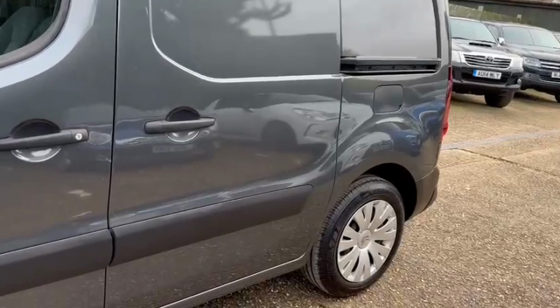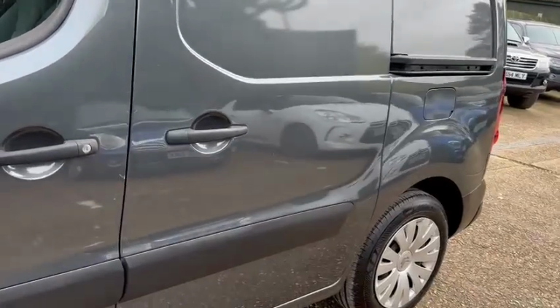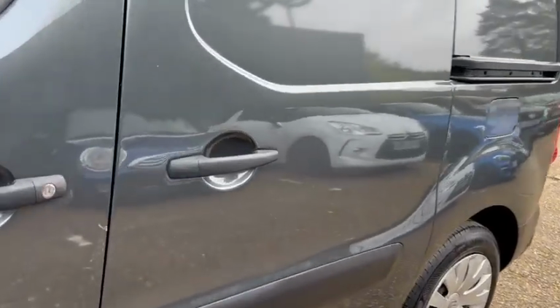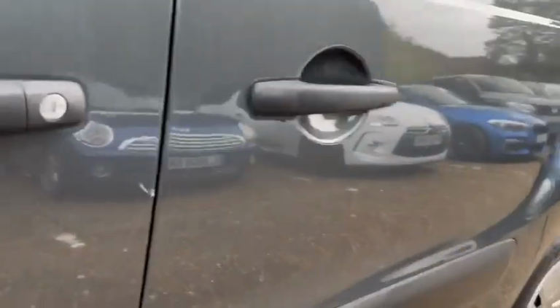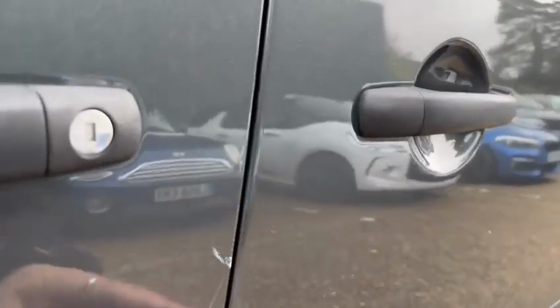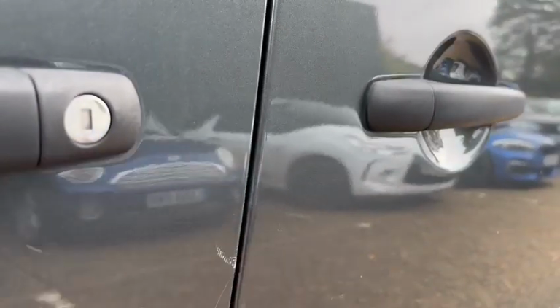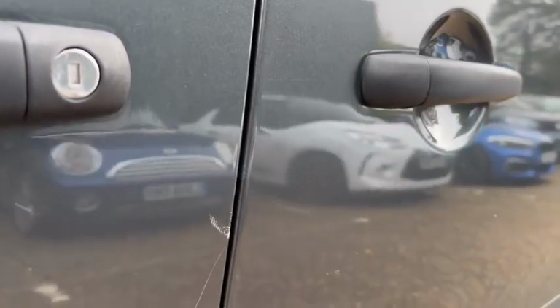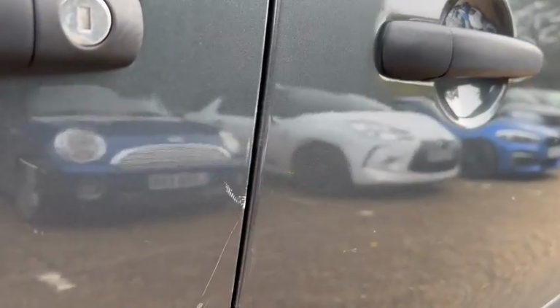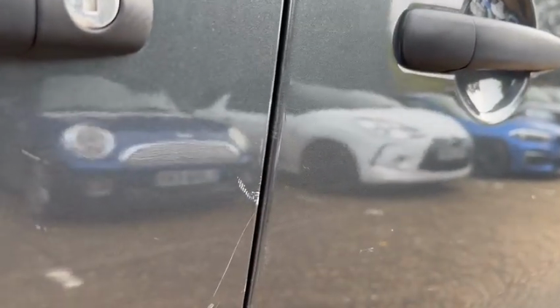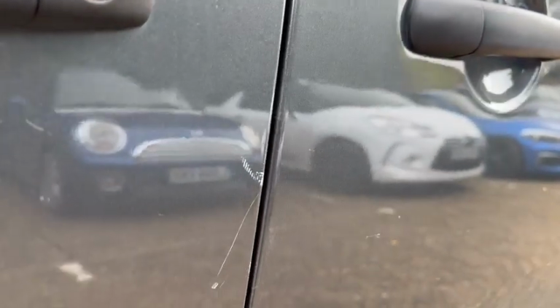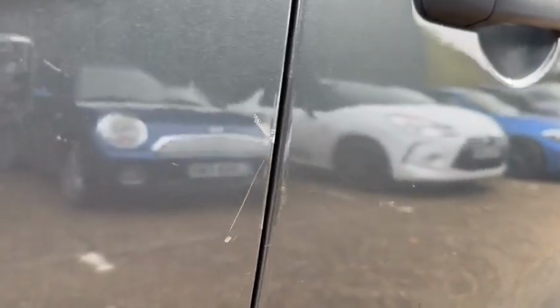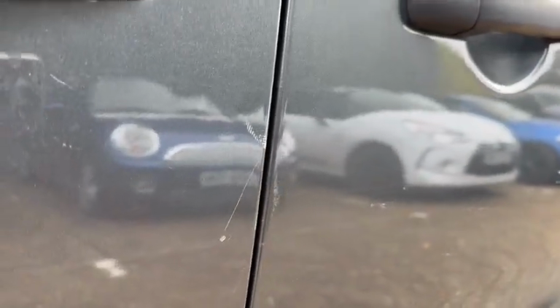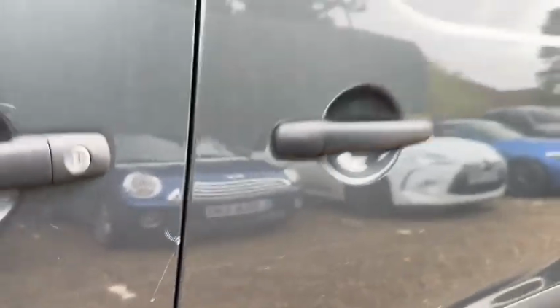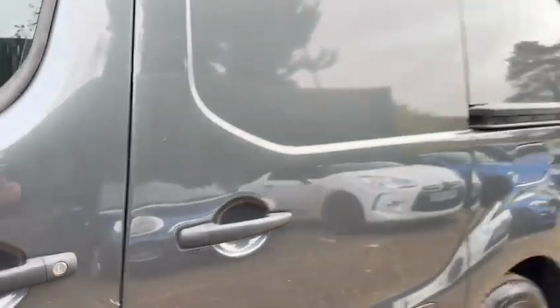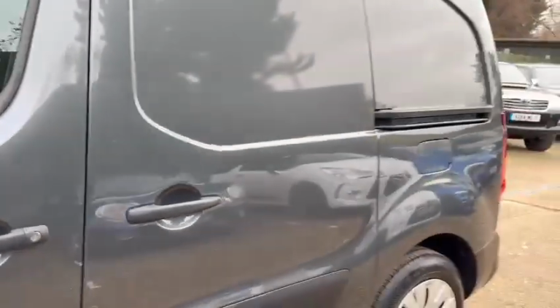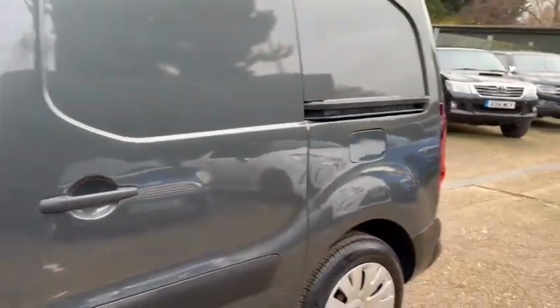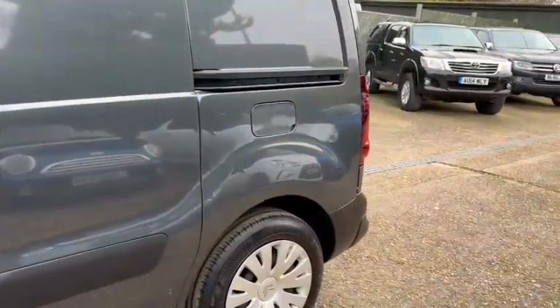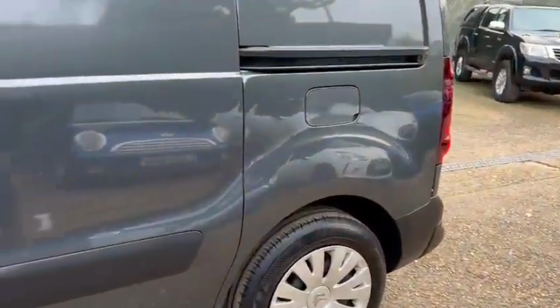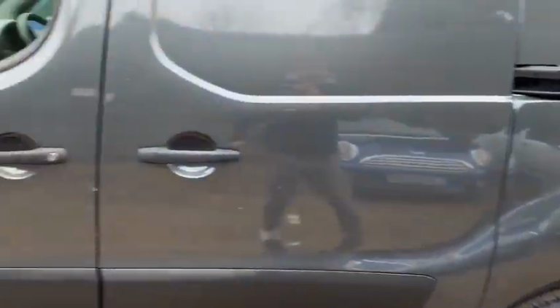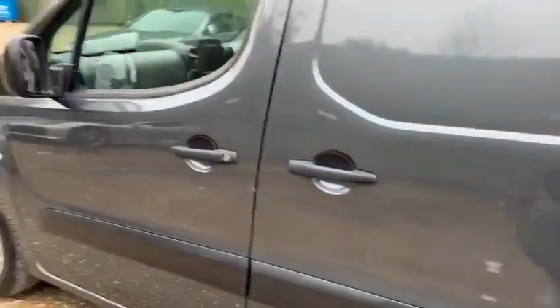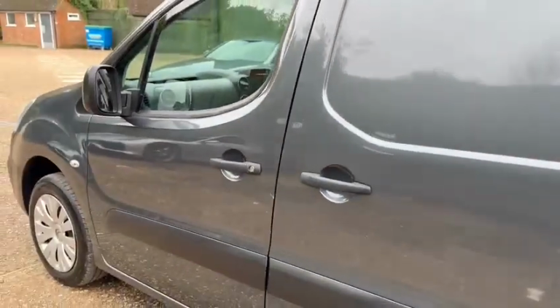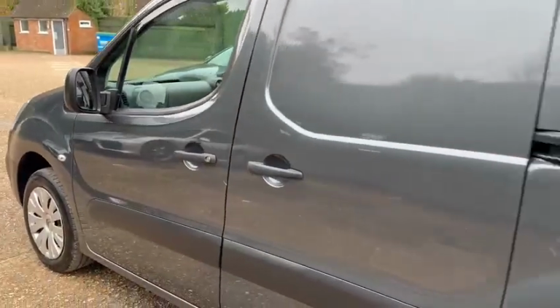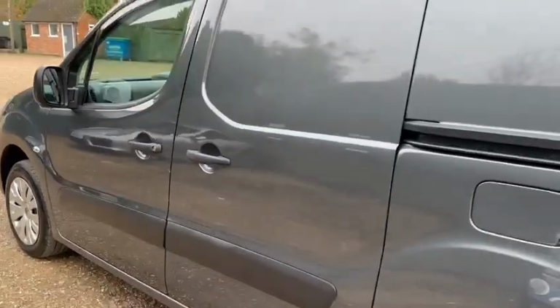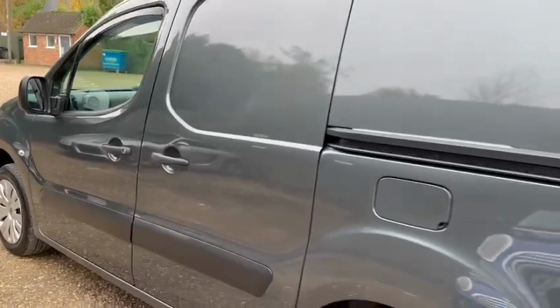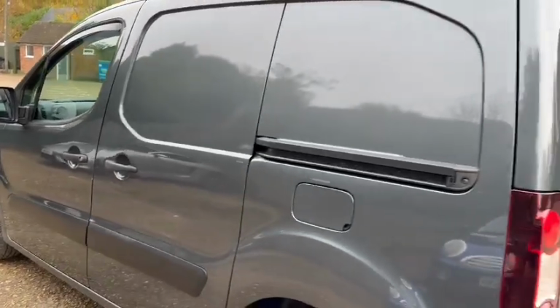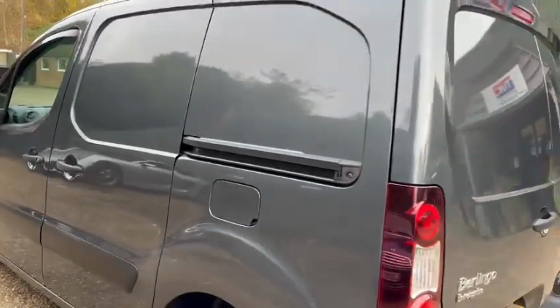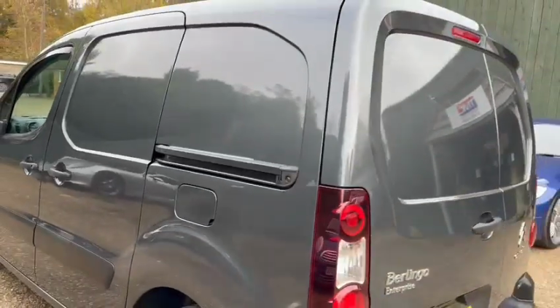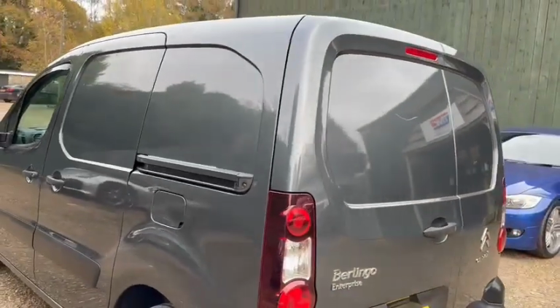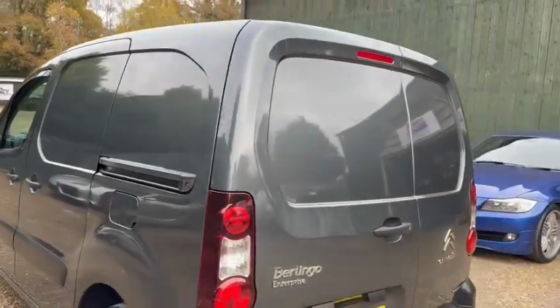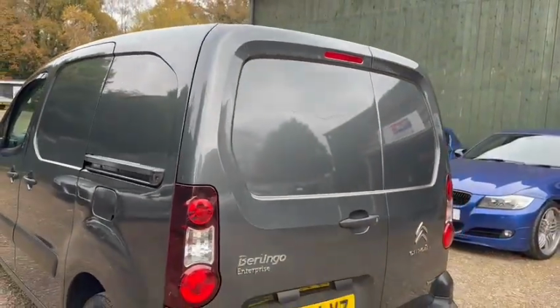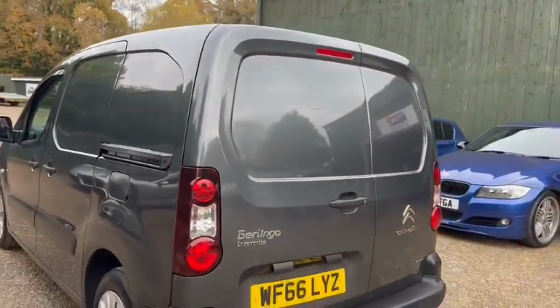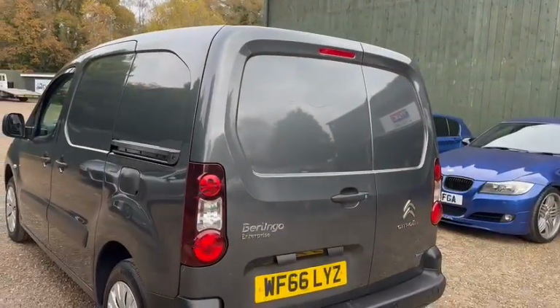Over here on the passenger door you get a slight paint mark with a scratch on there as well. A couple of marks on this vehicle, but the car is in great overall condition and you would expect to see marks on vehicles of this age anyway.